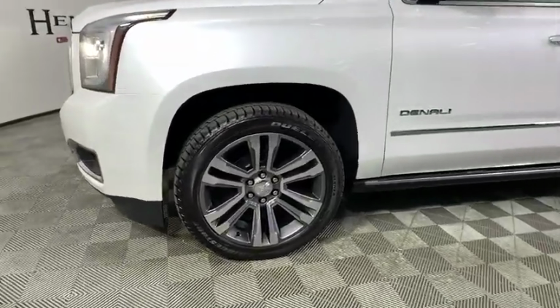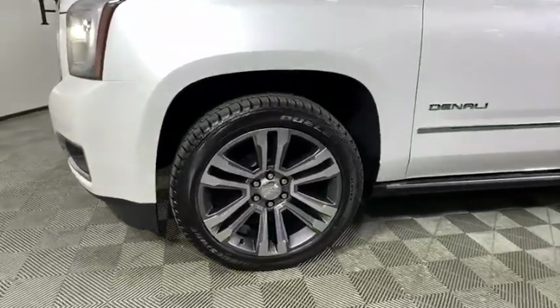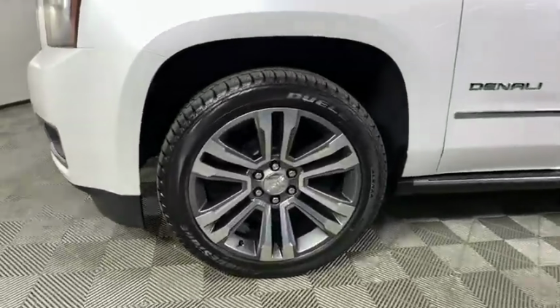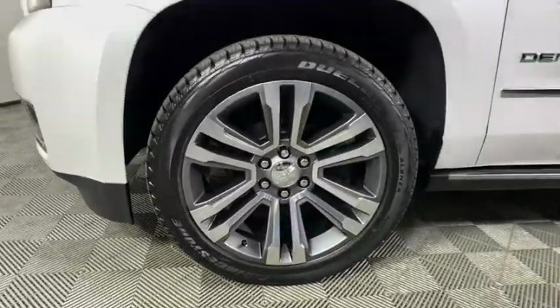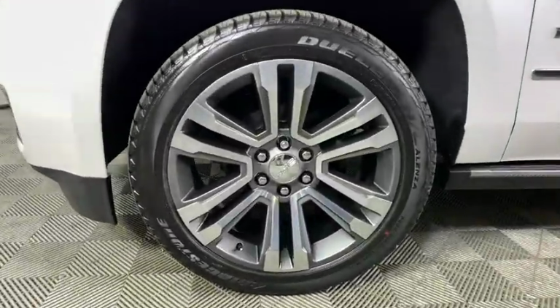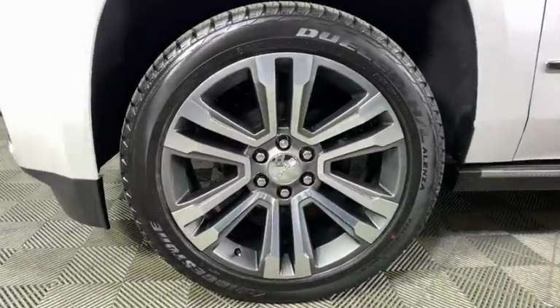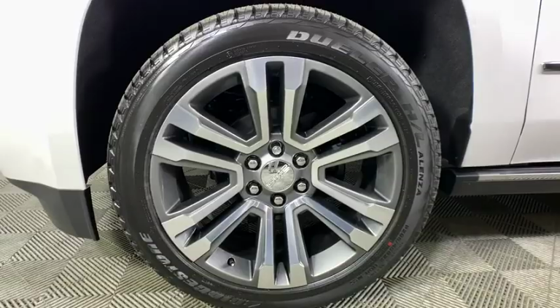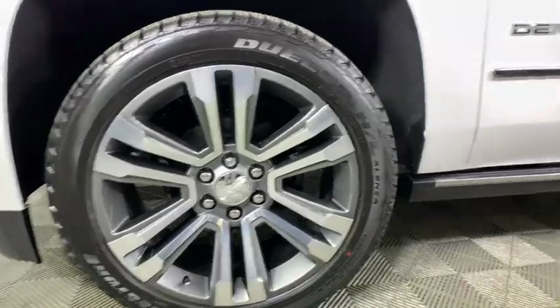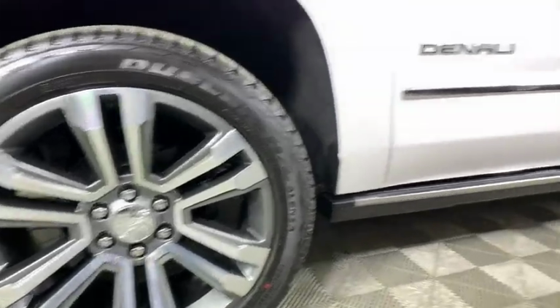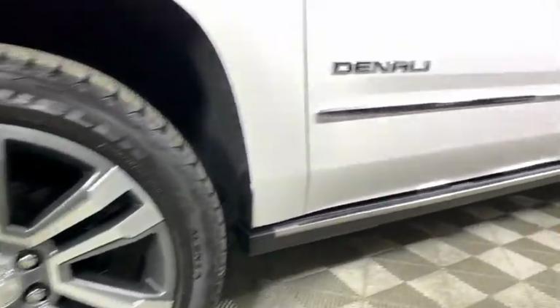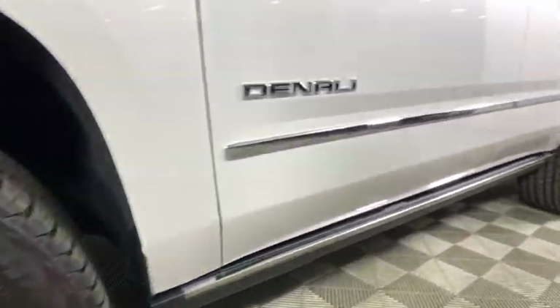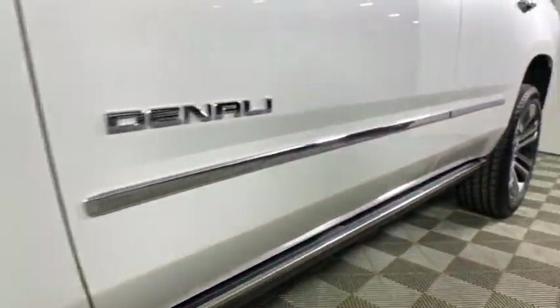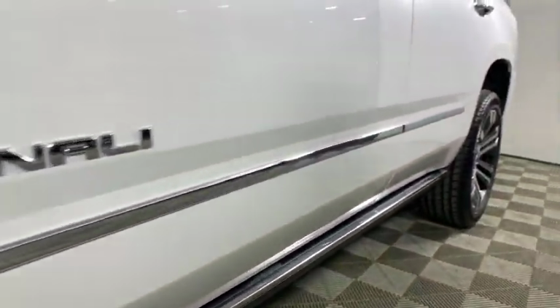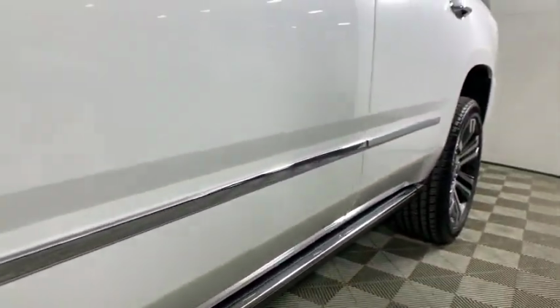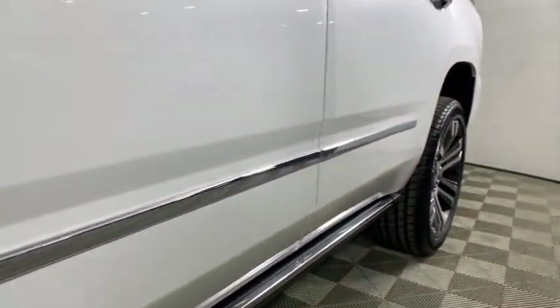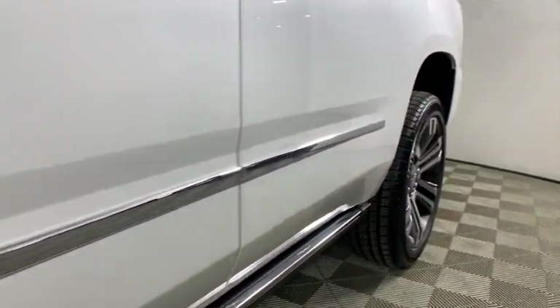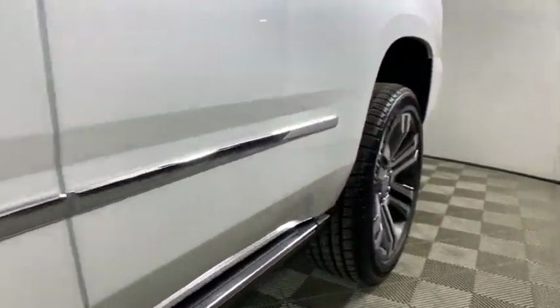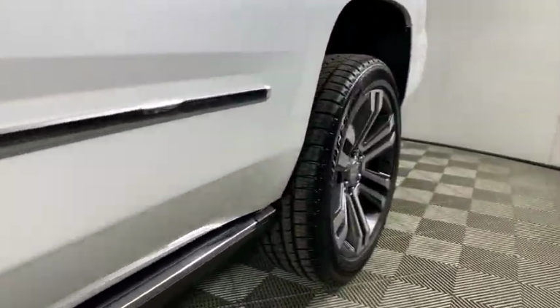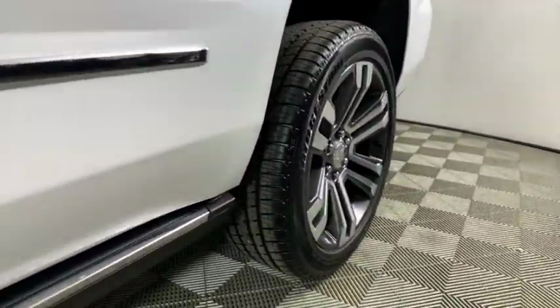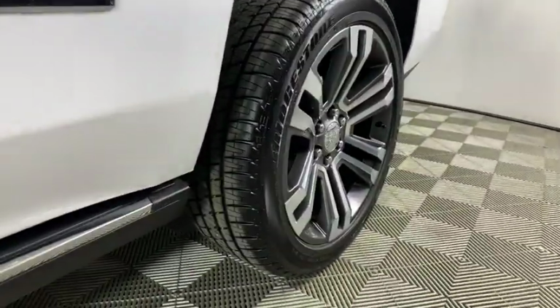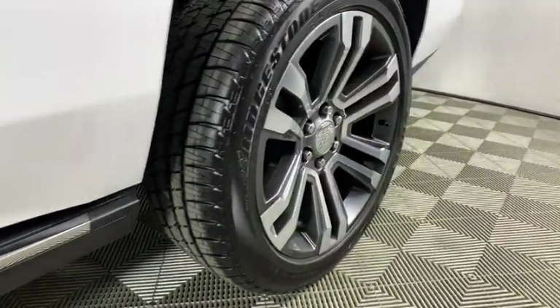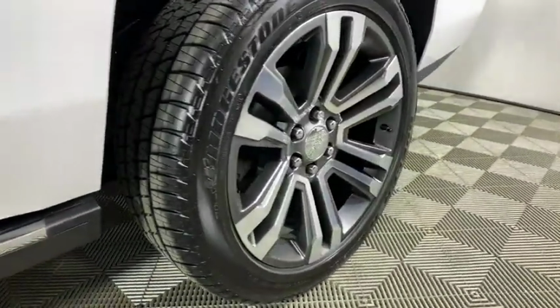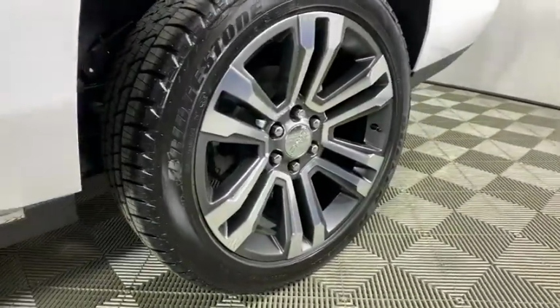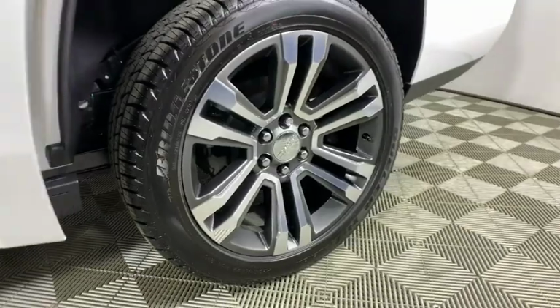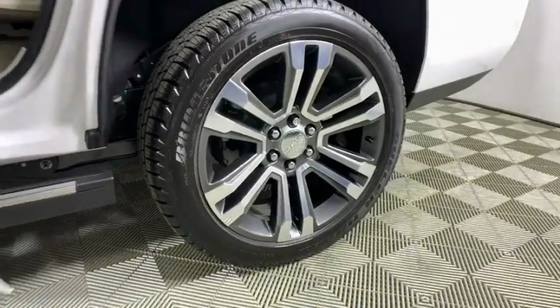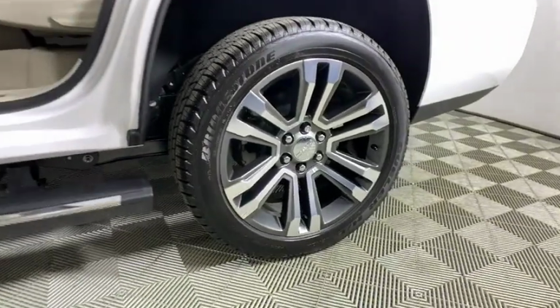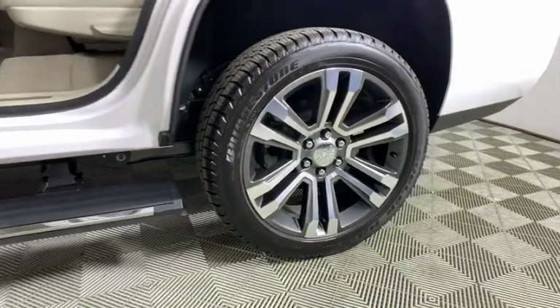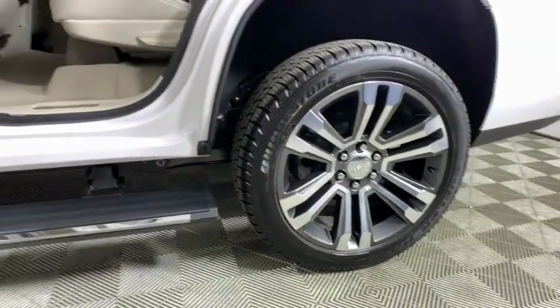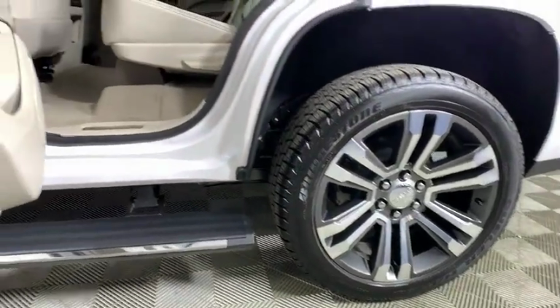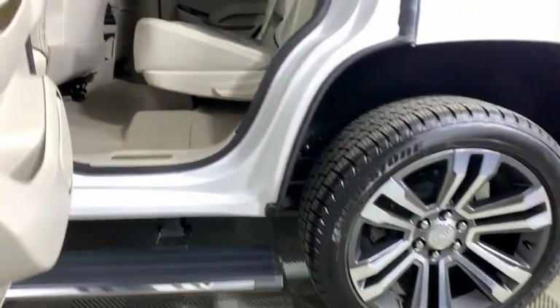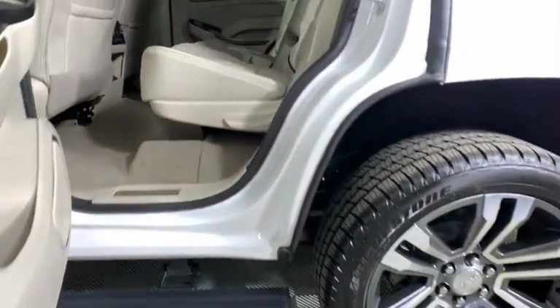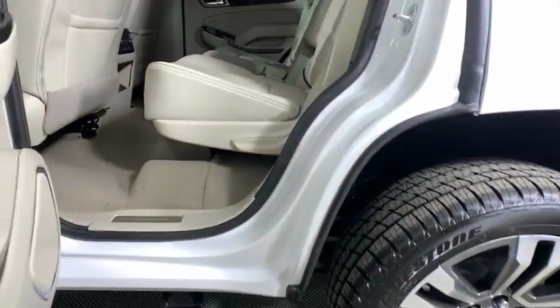CD player, heated front seats, heated steering wheel, security system, electronic stability control, power windows, compass, rear window defroster, and trip computer.